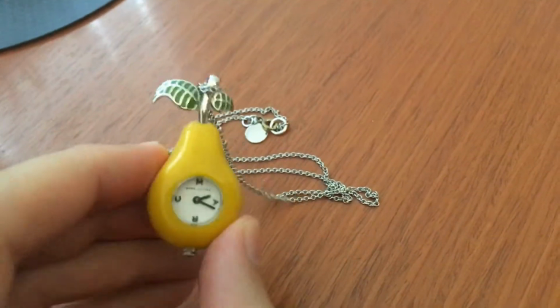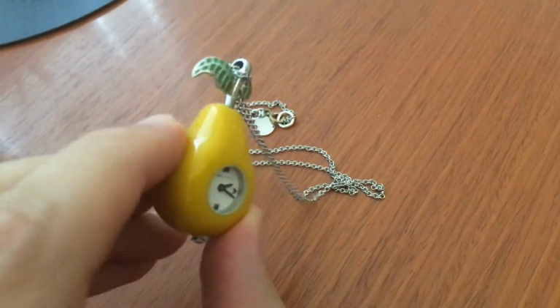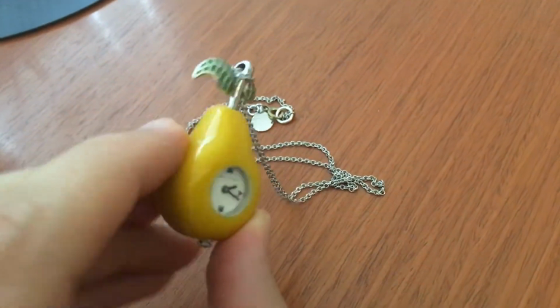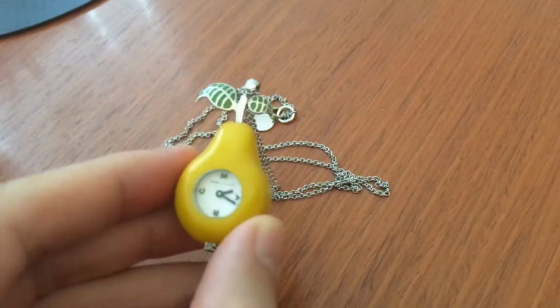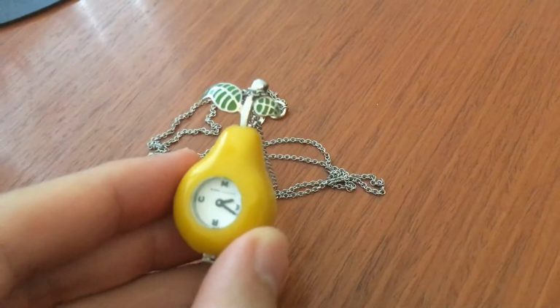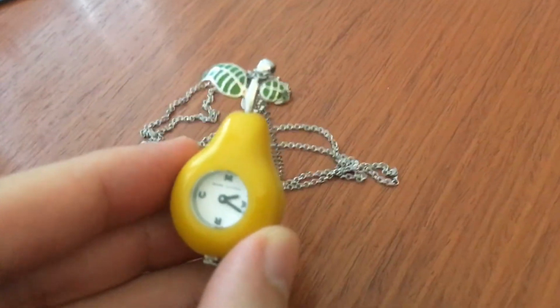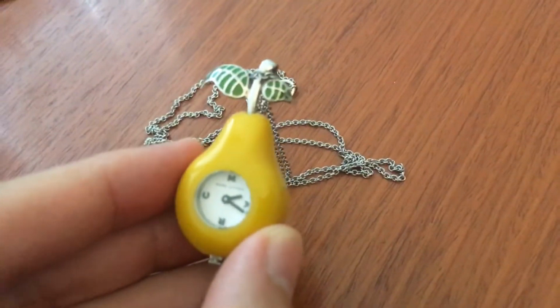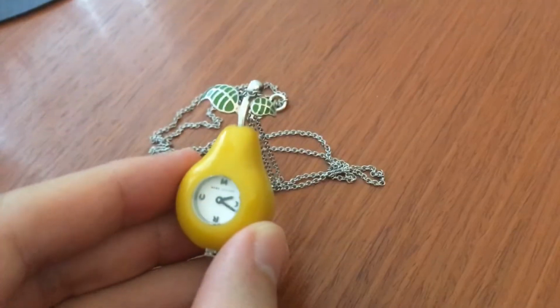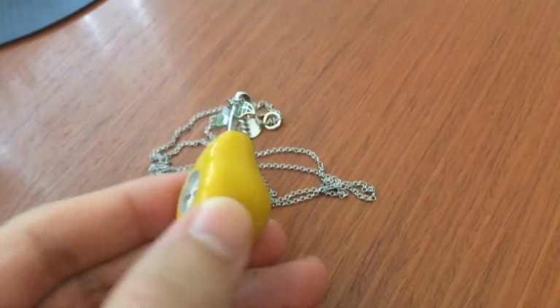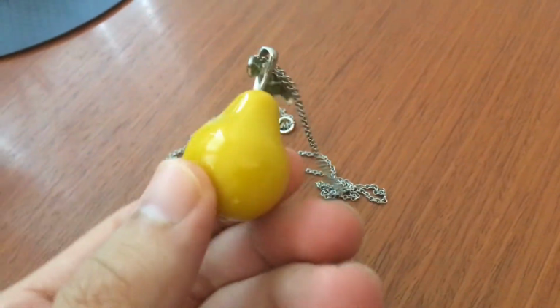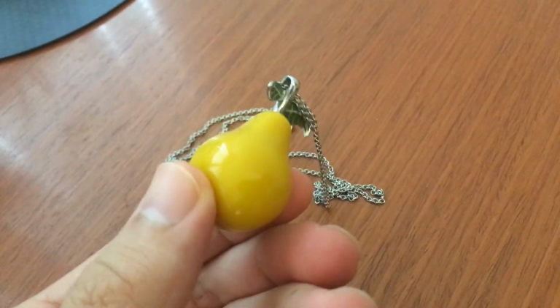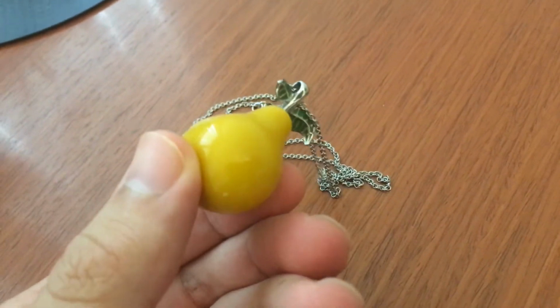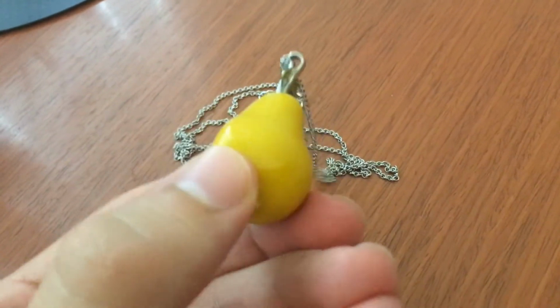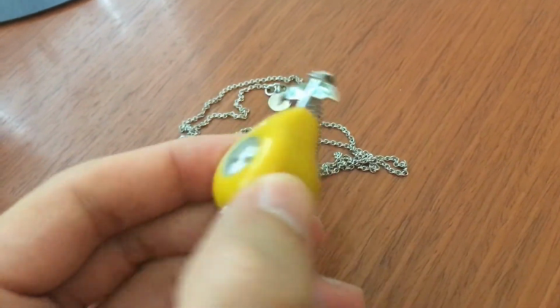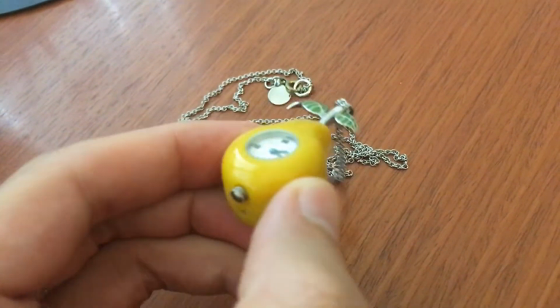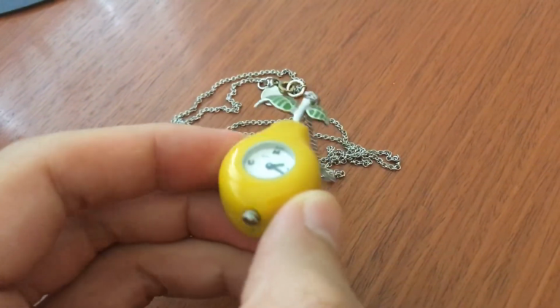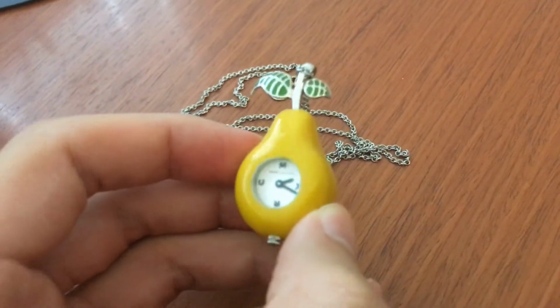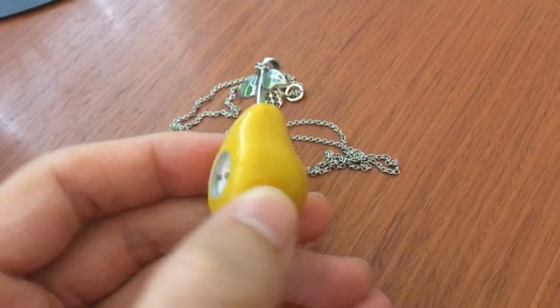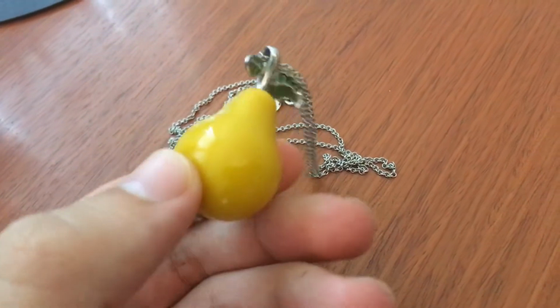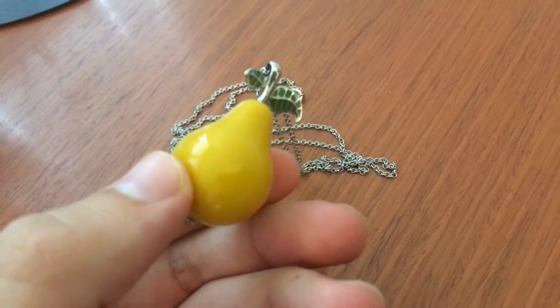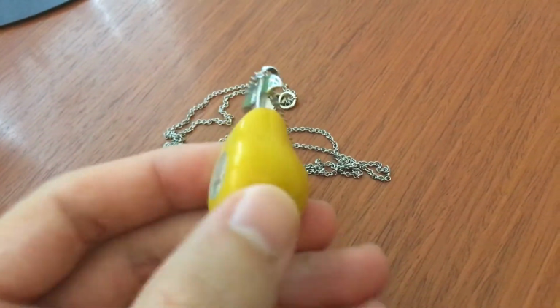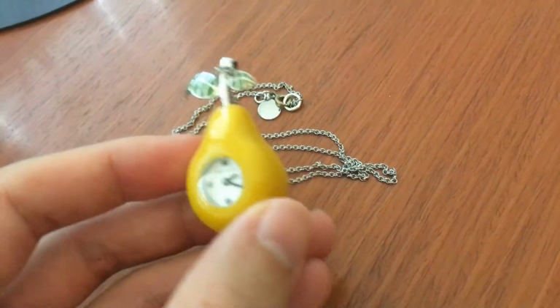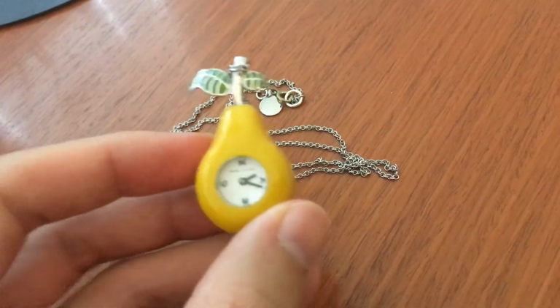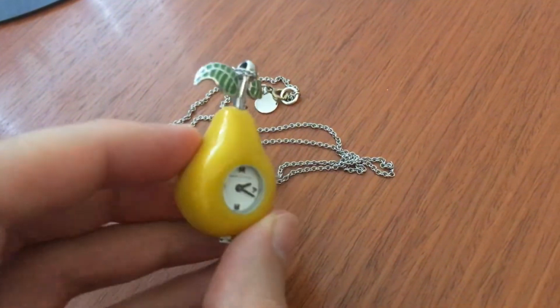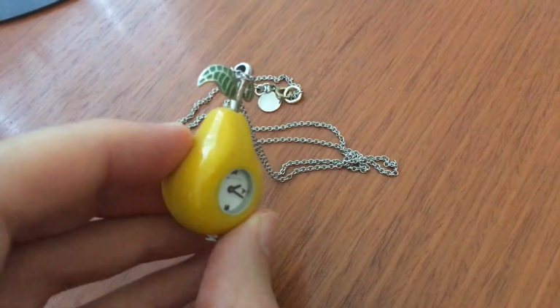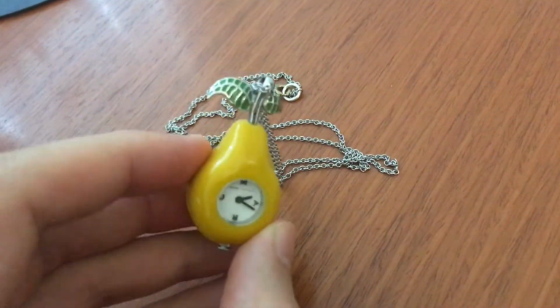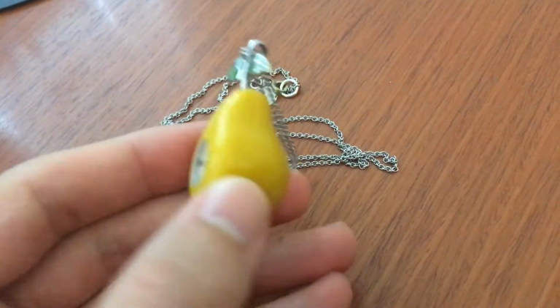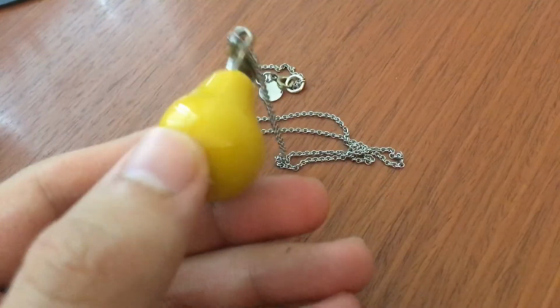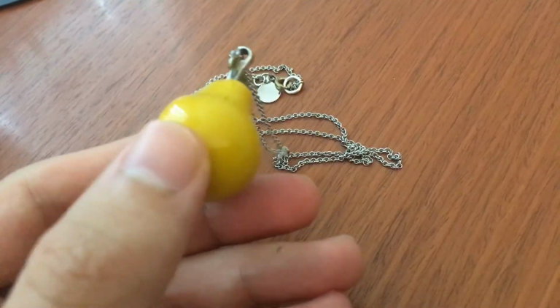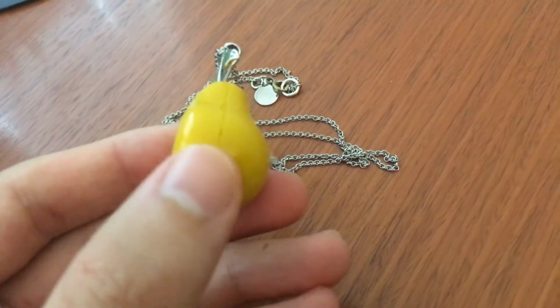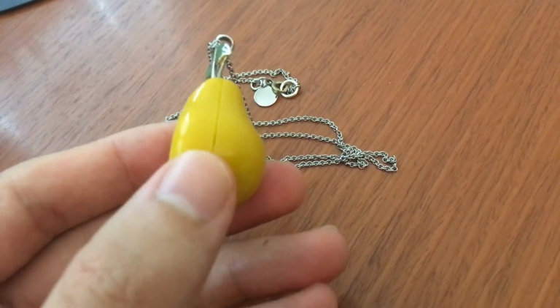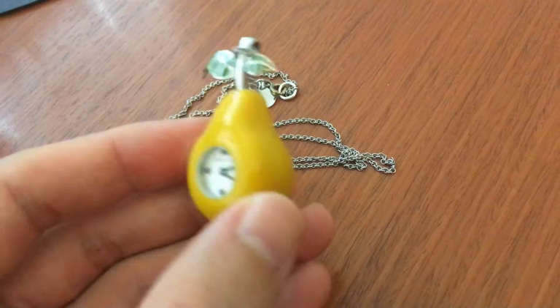It's like a pocket watch, and it's in the shape of a pear. My name is Perry, and I love pears, so I'm just kind of fascinated with little trinkets and stuff that are in the shape of a pear.